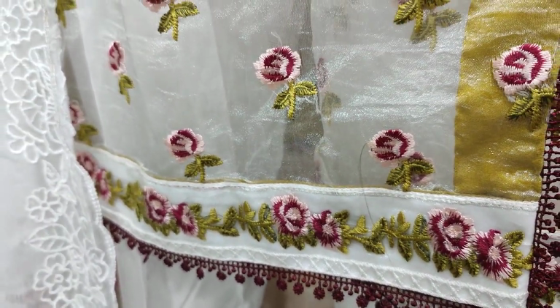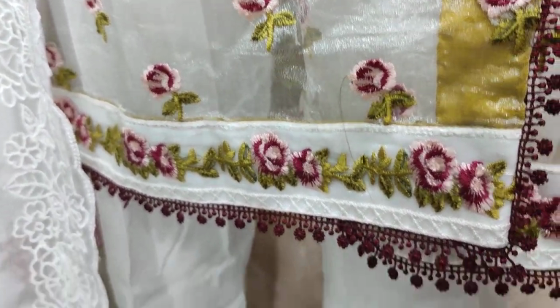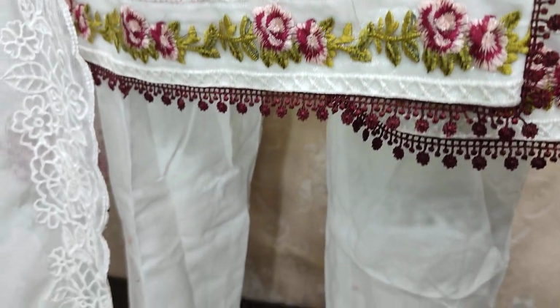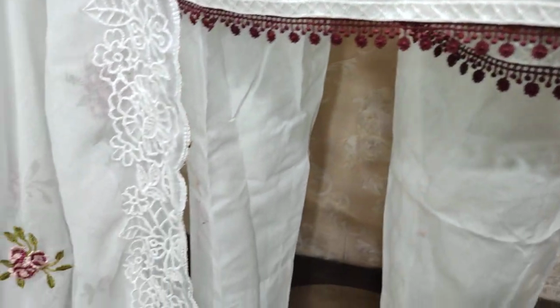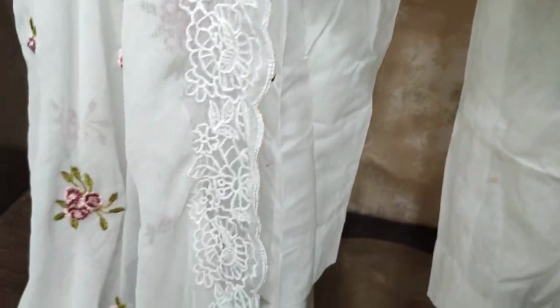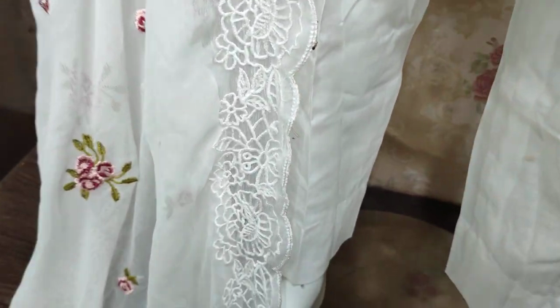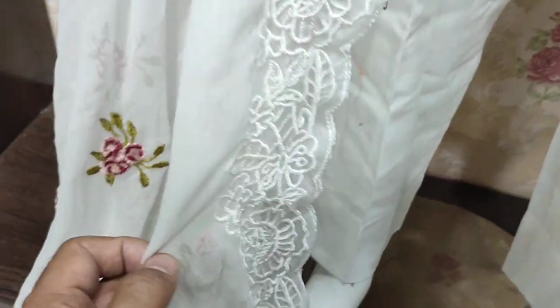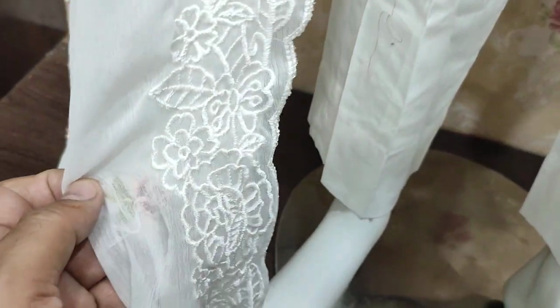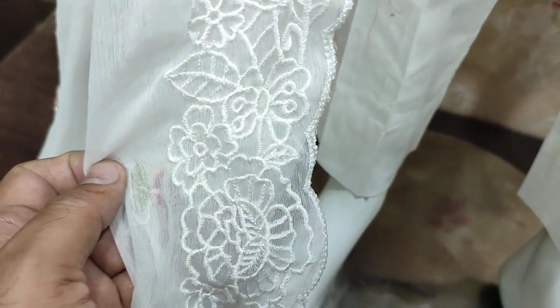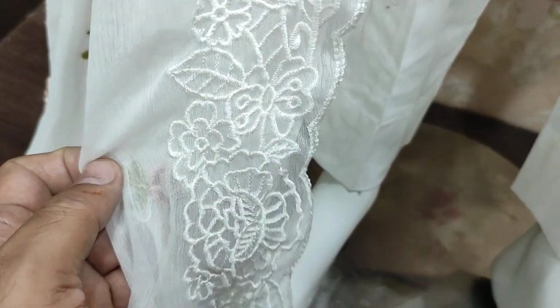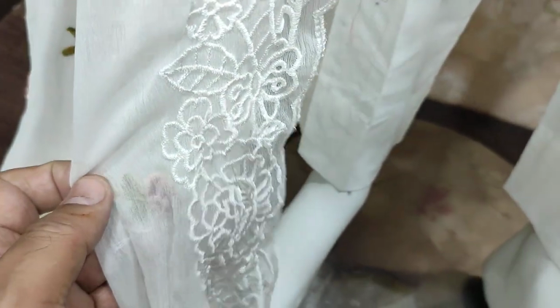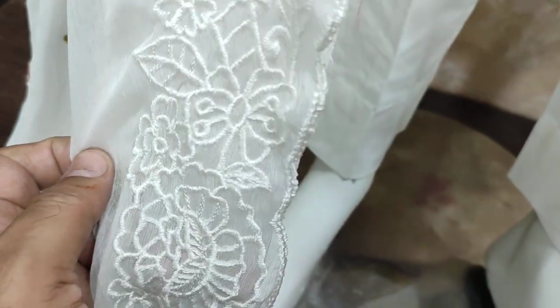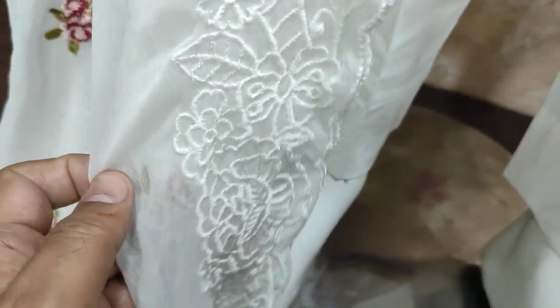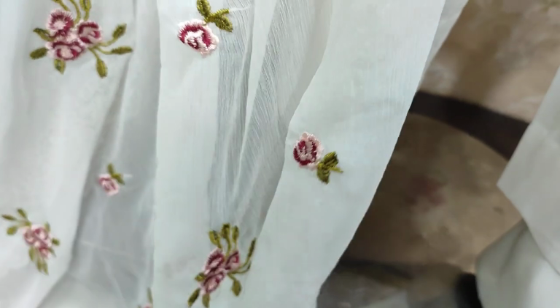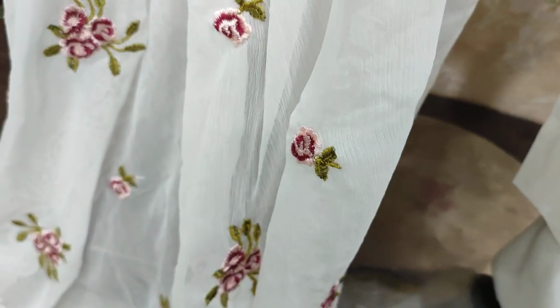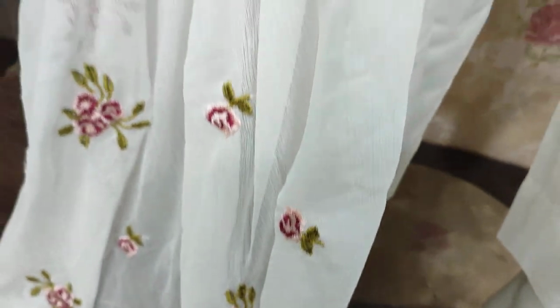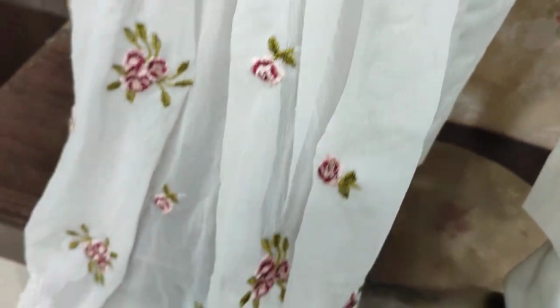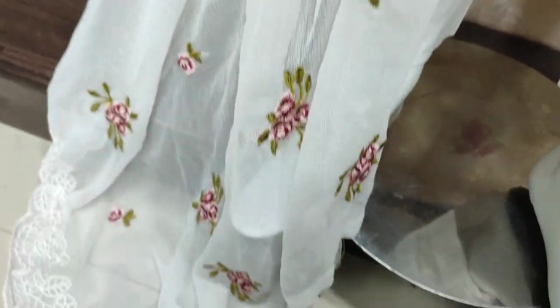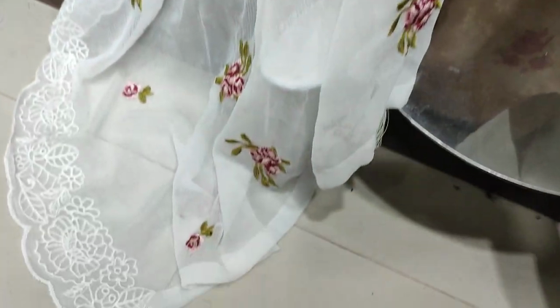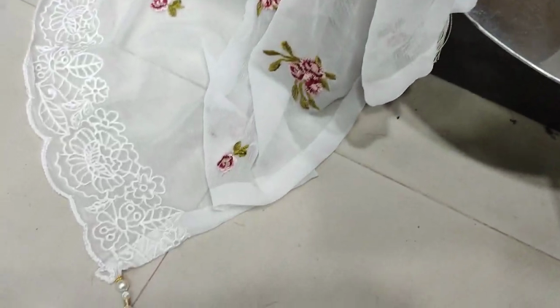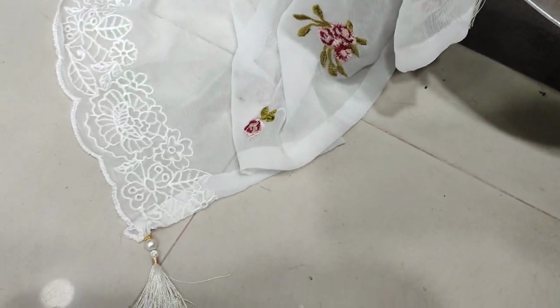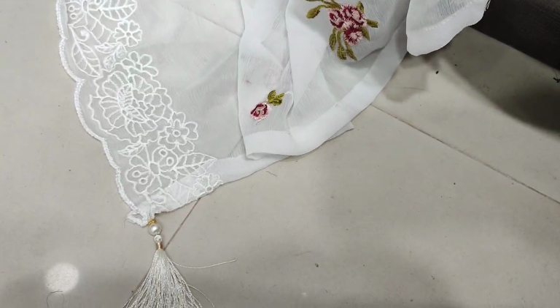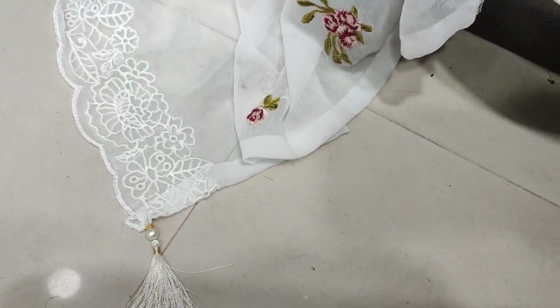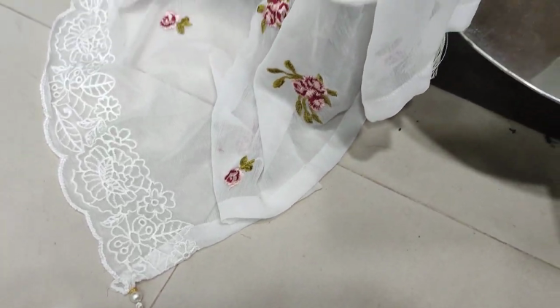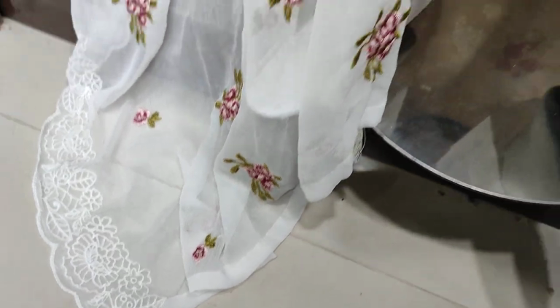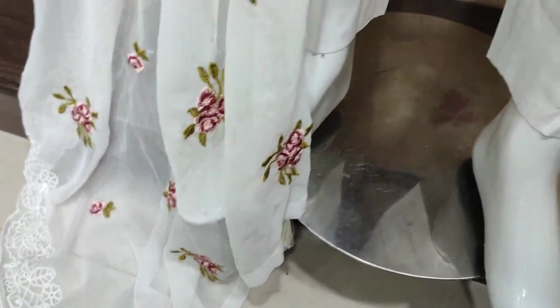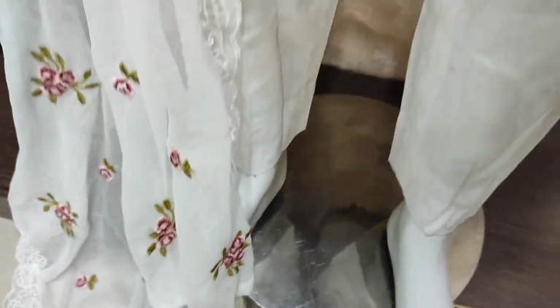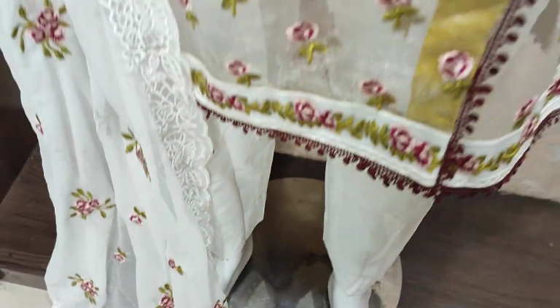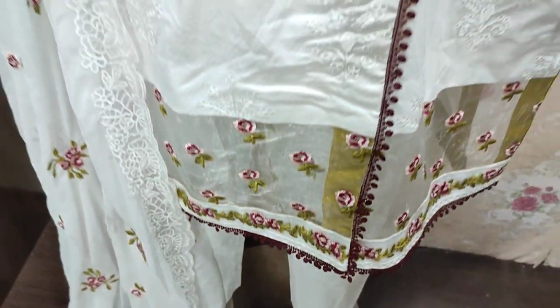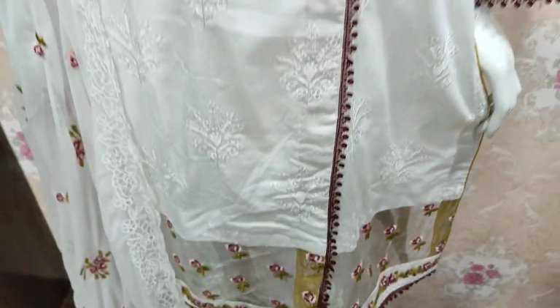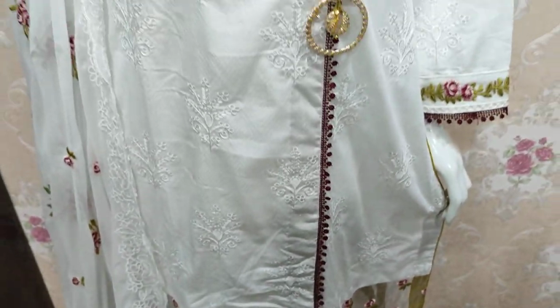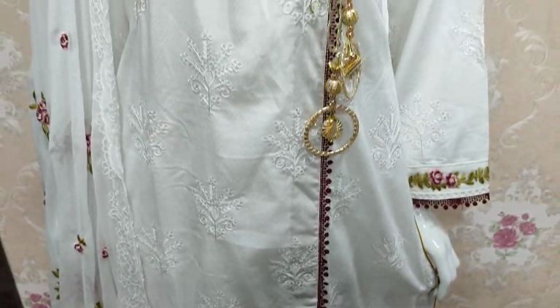The embroidered front is a chiffon, ready to put the embroidered cut work. Stitching cost is 4,200.